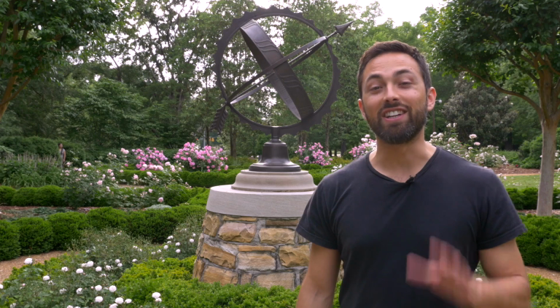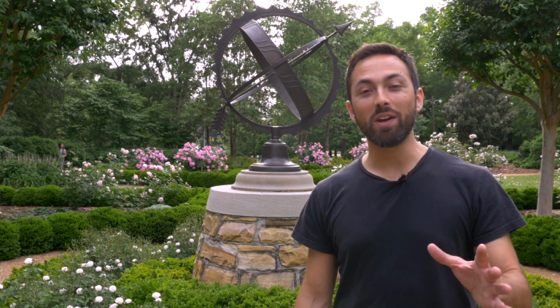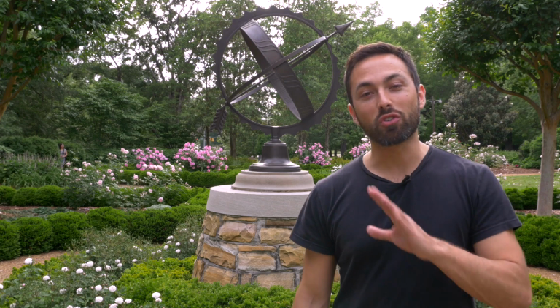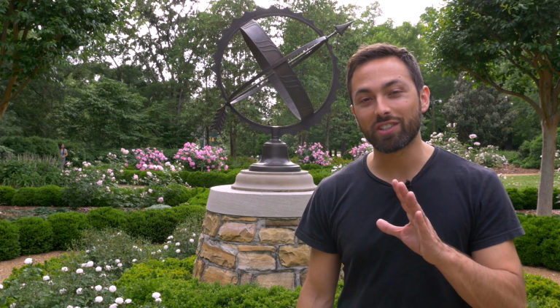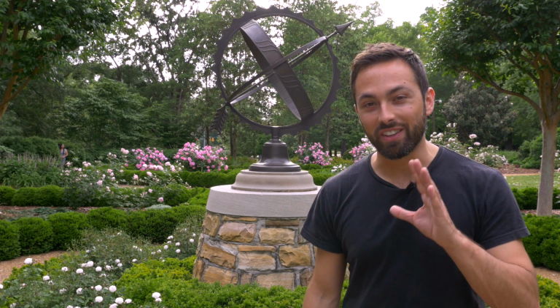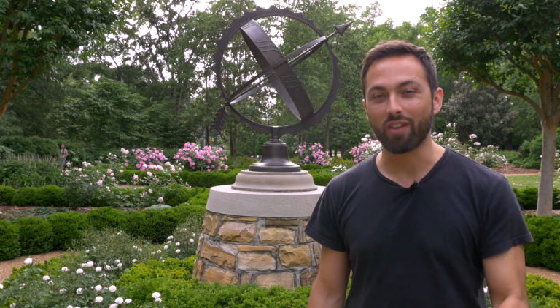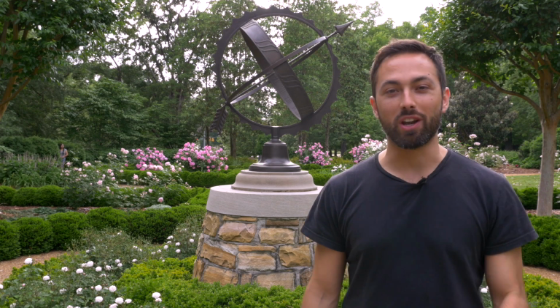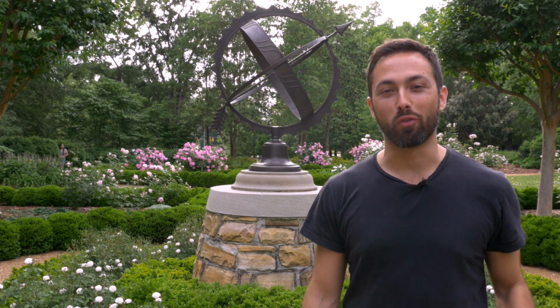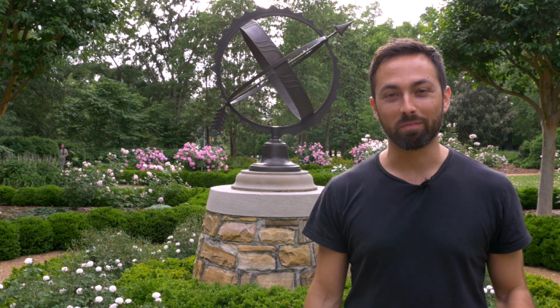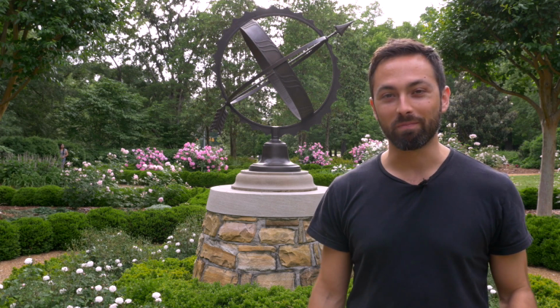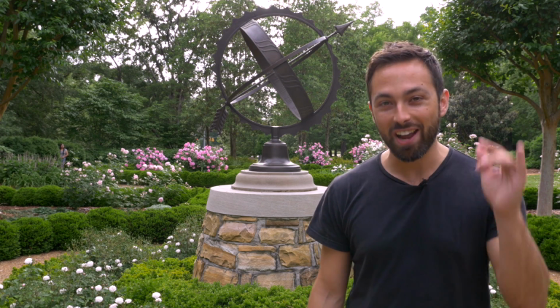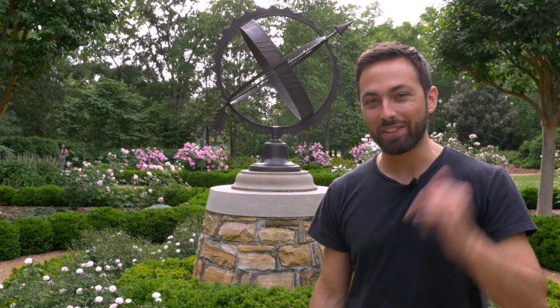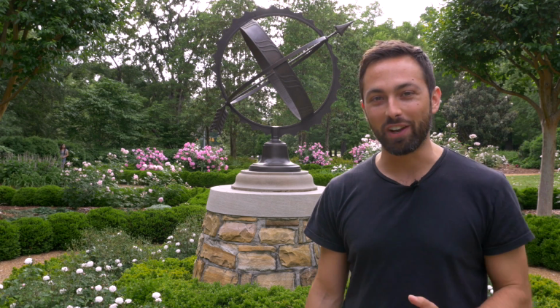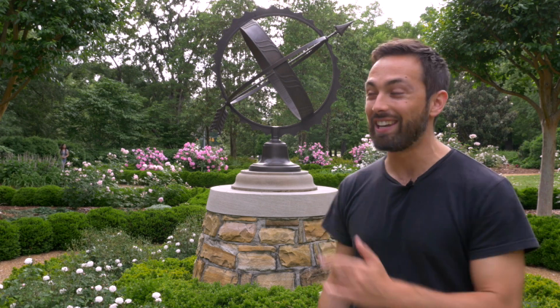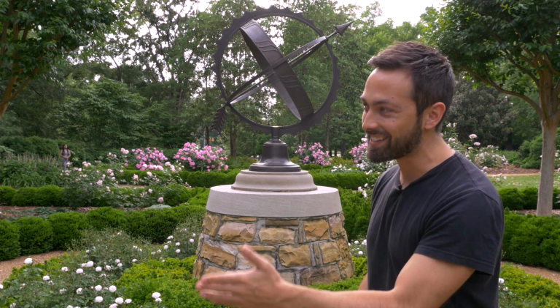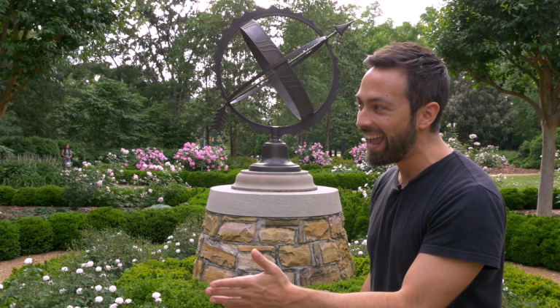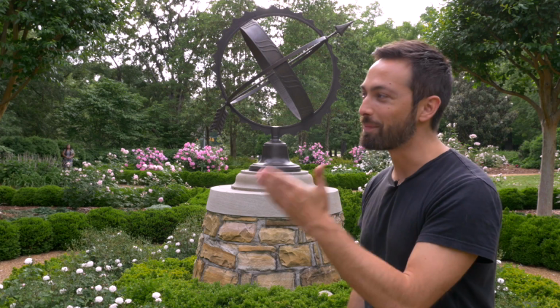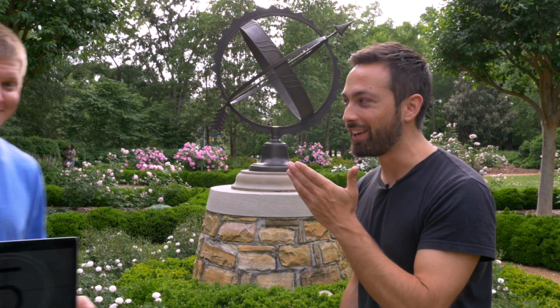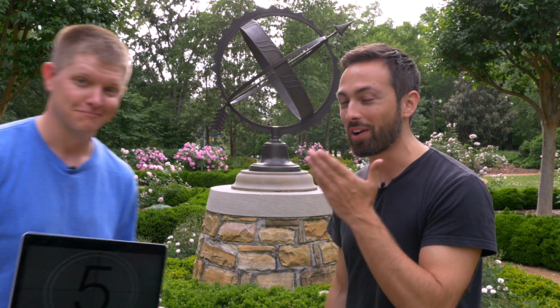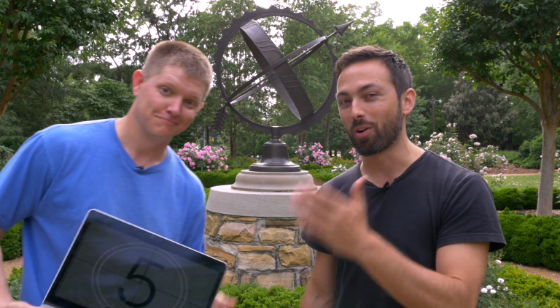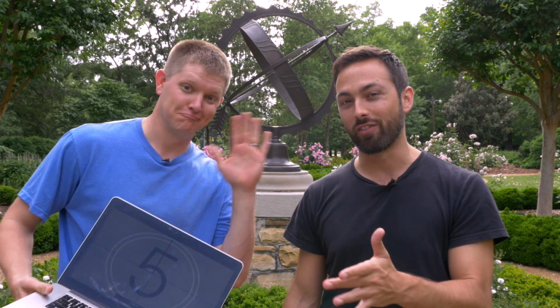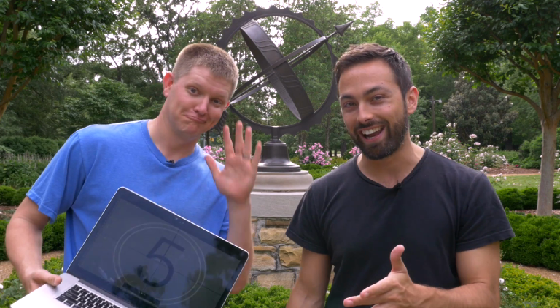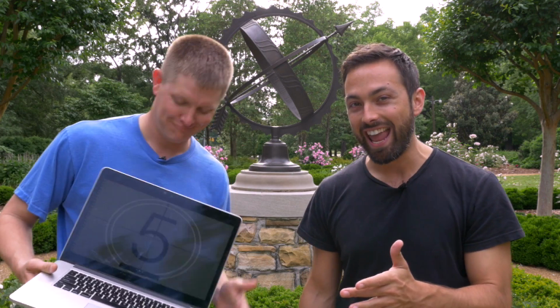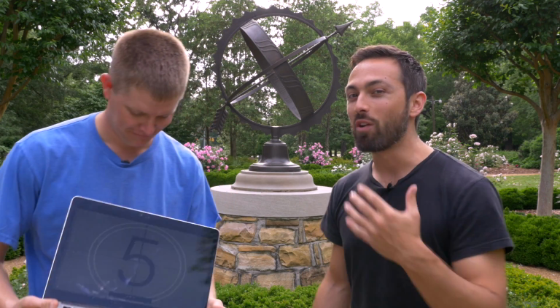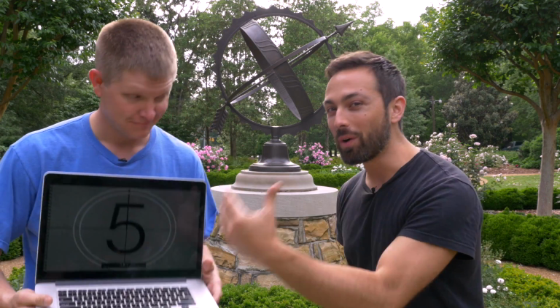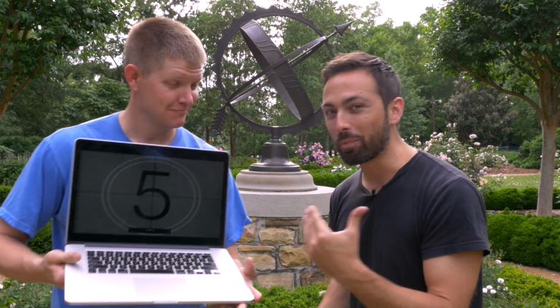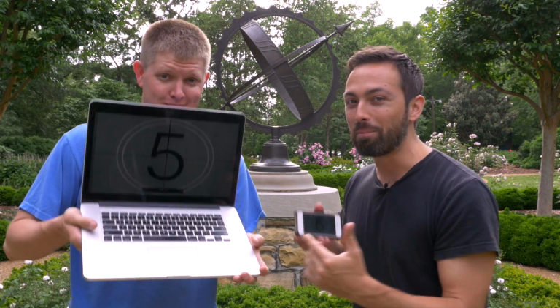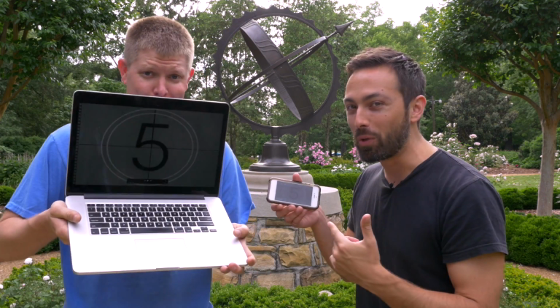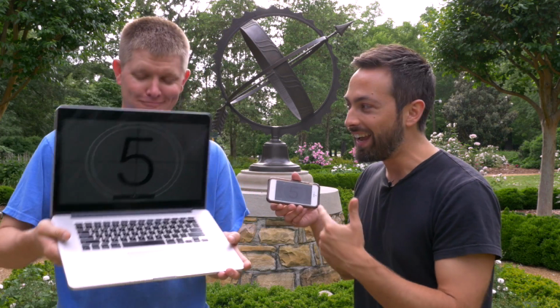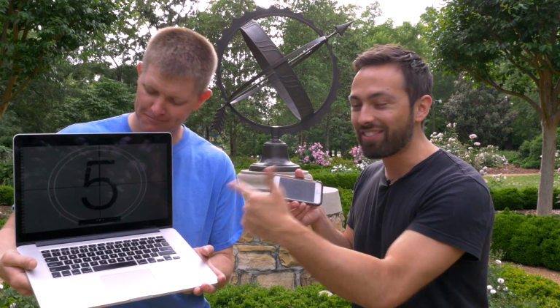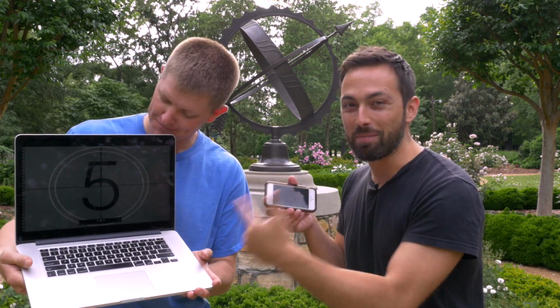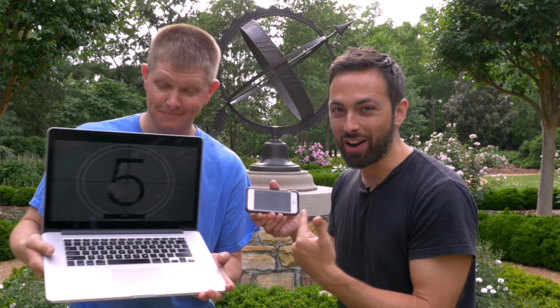Today we're trying something that's never been done before. I've made this video and Destin has made a video on Smarter Every Day, and we want you to play them both at the same time.